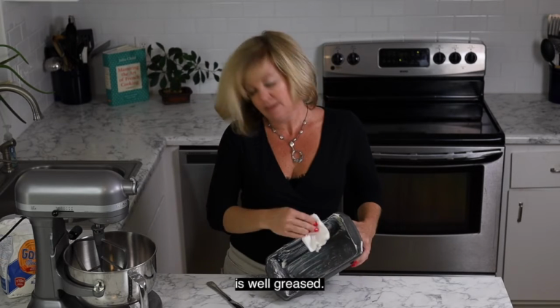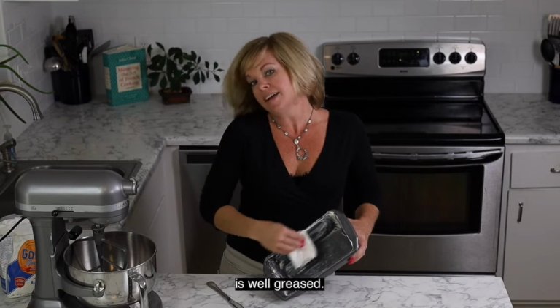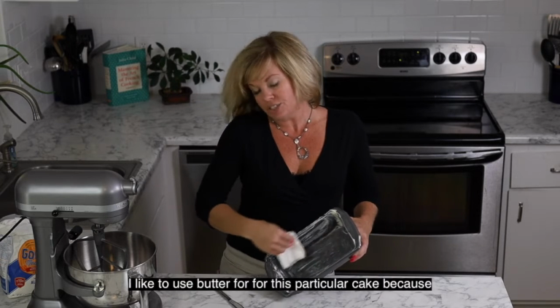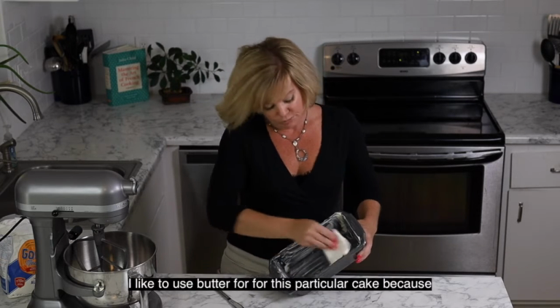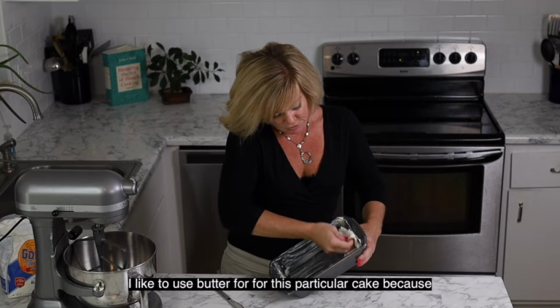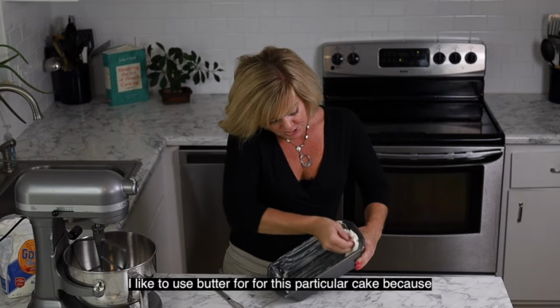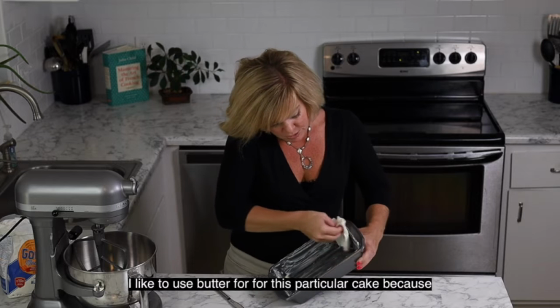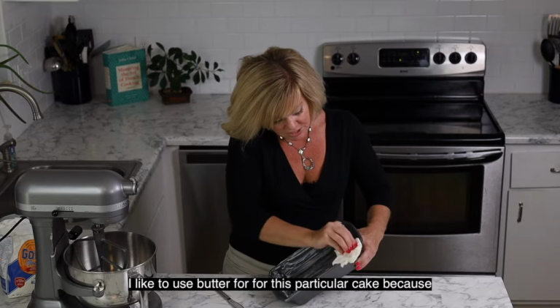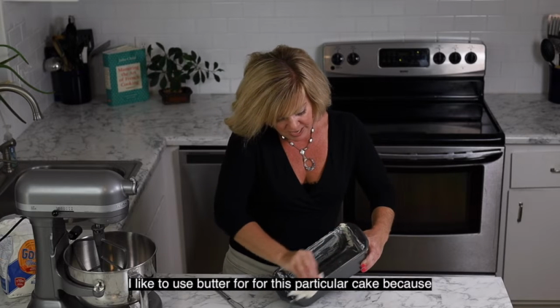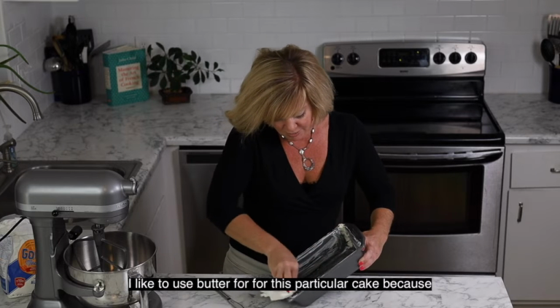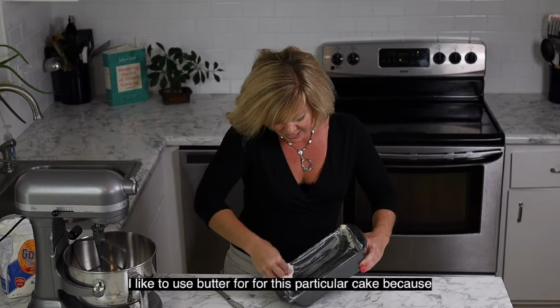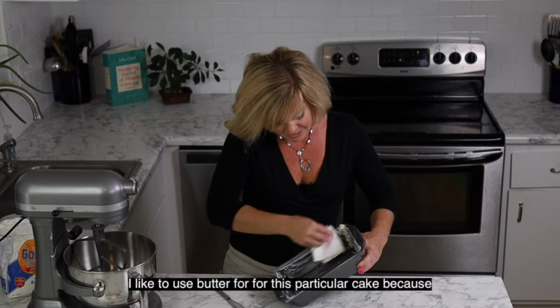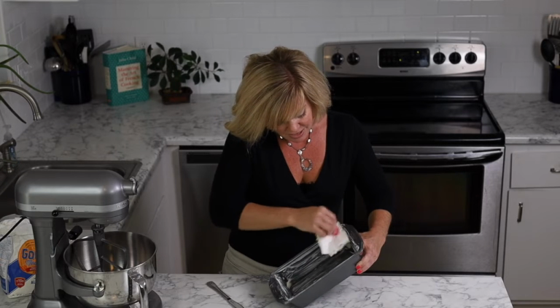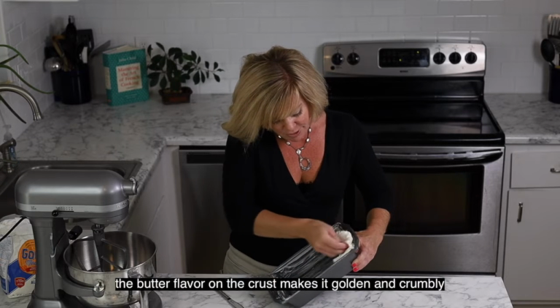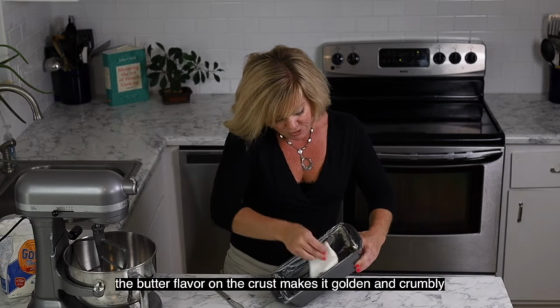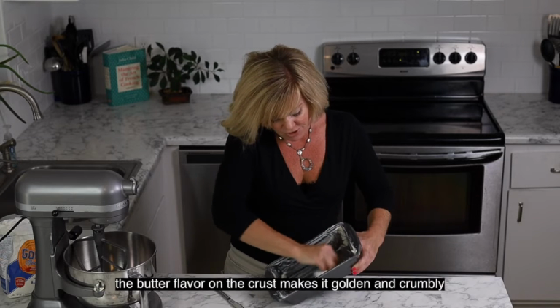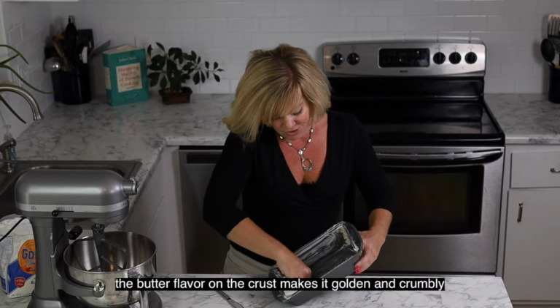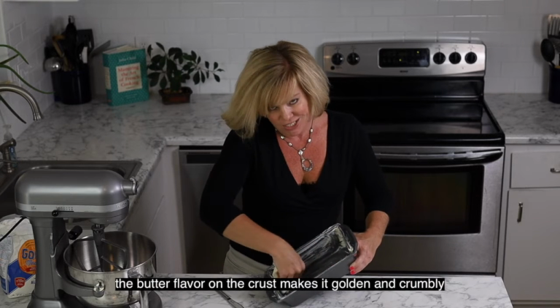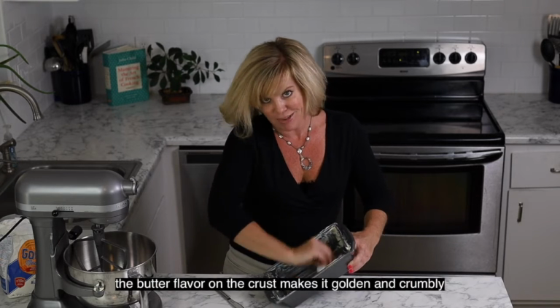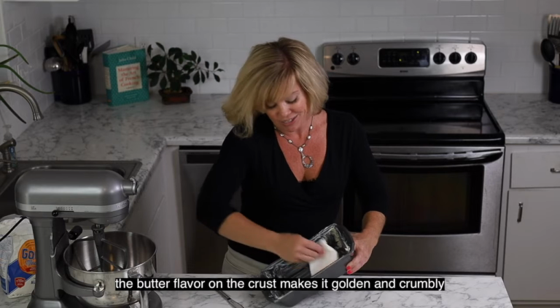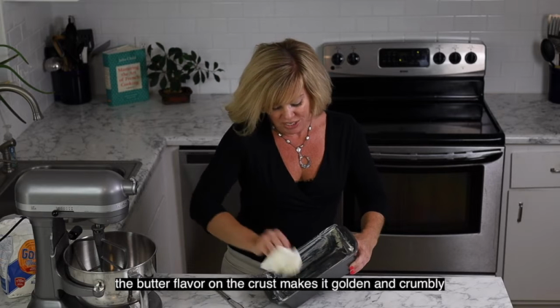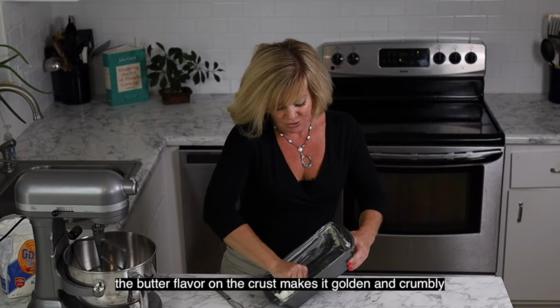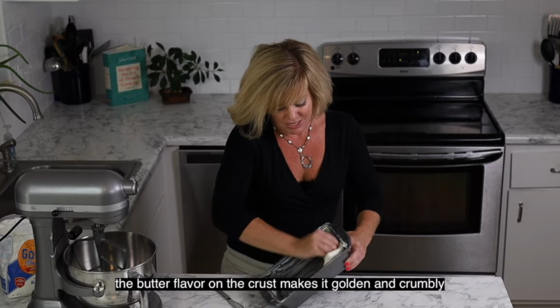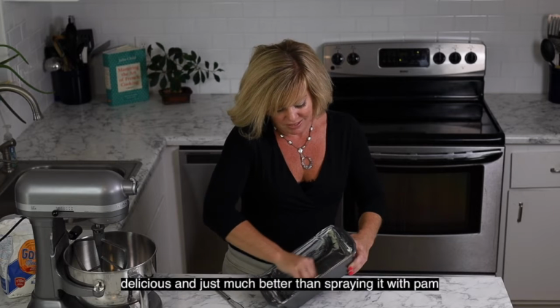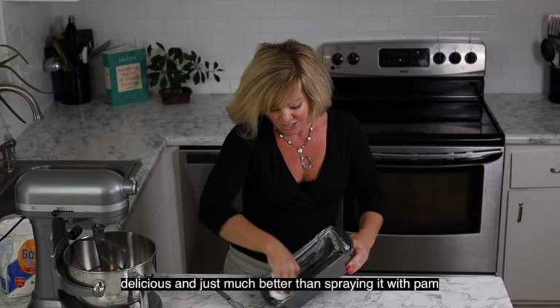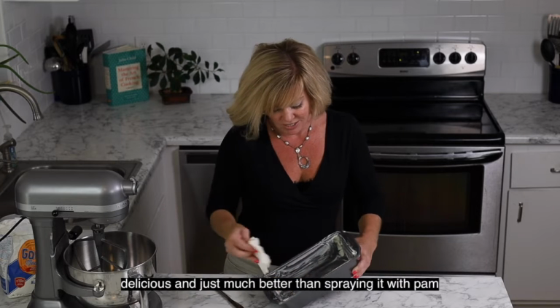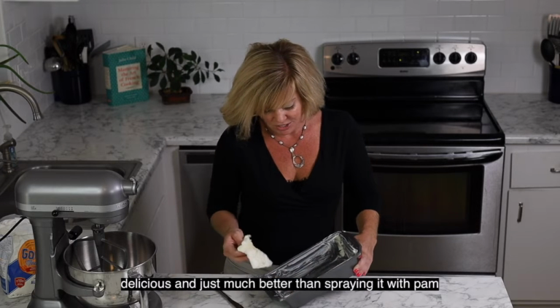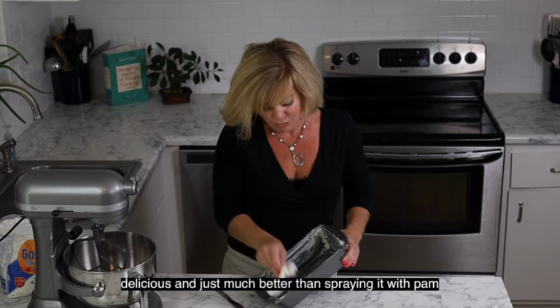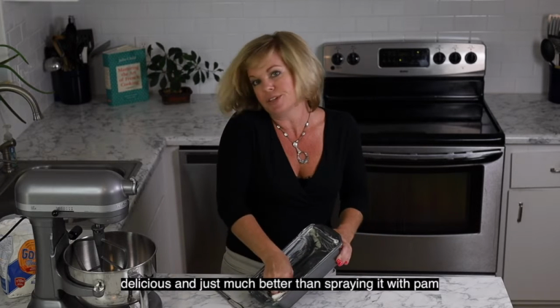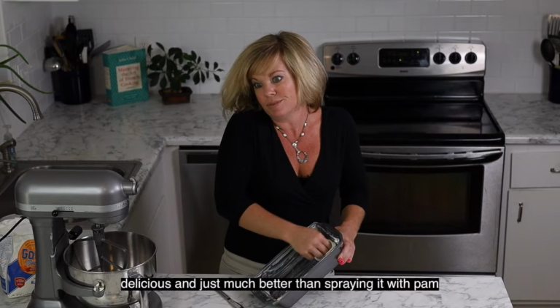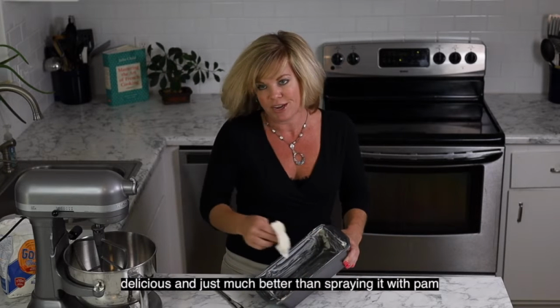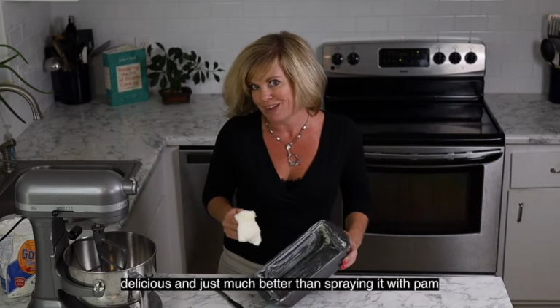I like to use butter for greasing this particular cake because the butter flavor on the crust makes it golden and crumbly and delicious — just much better than spraying it with pan spray.